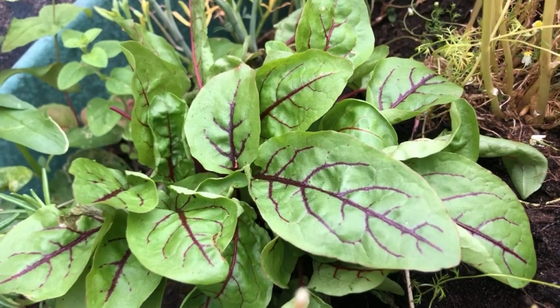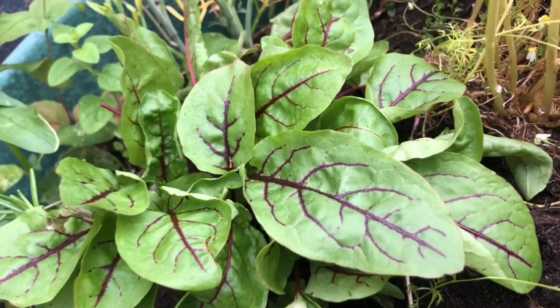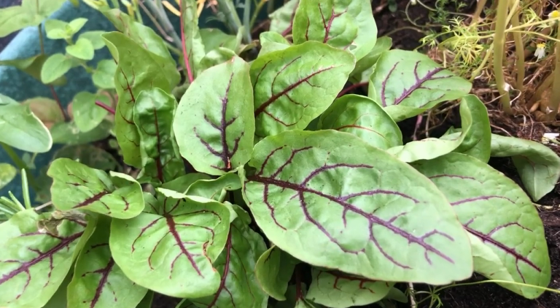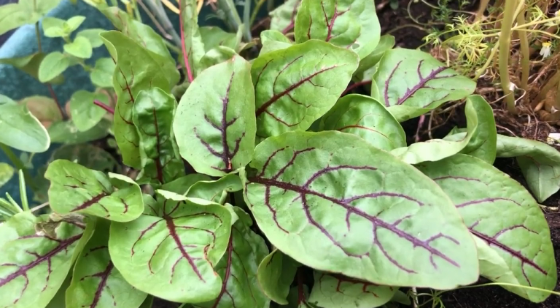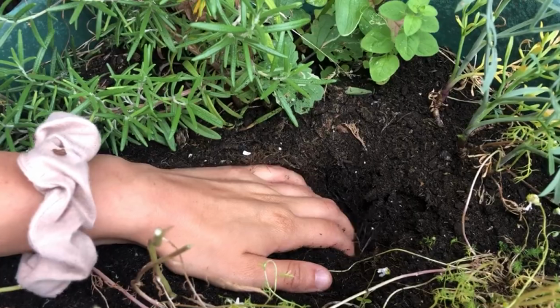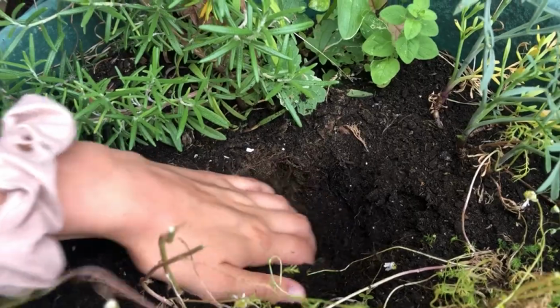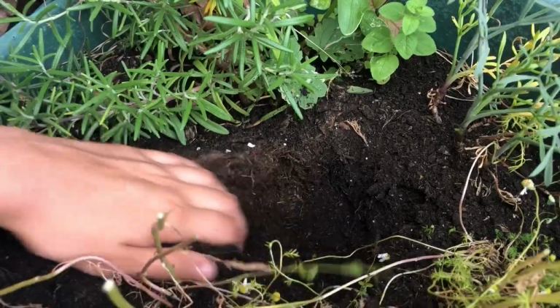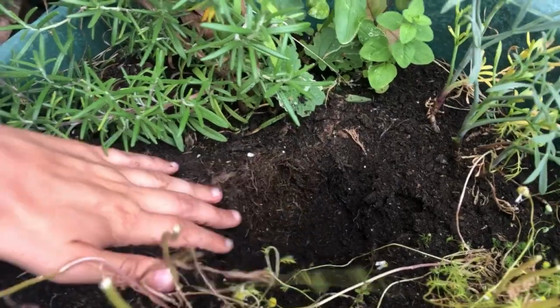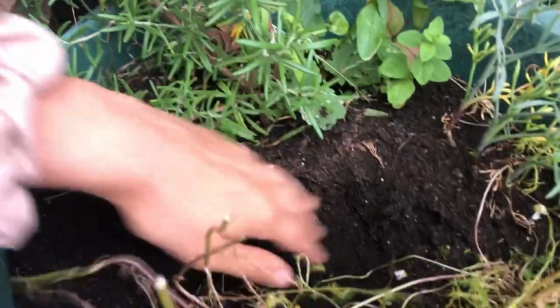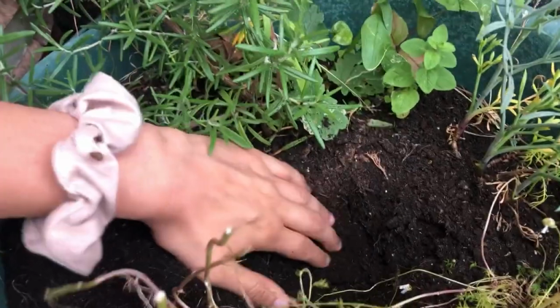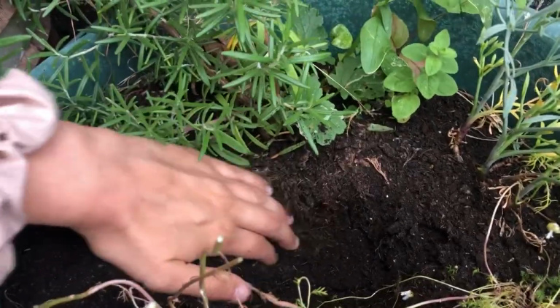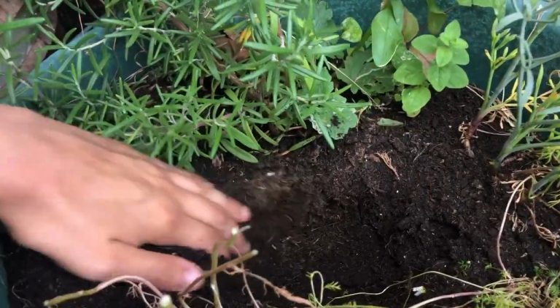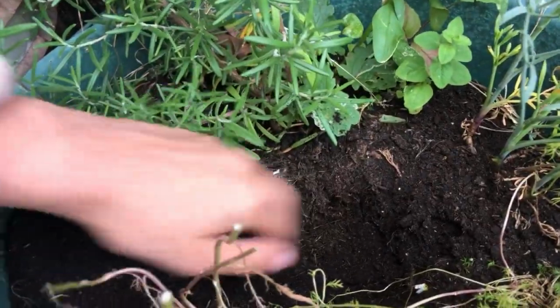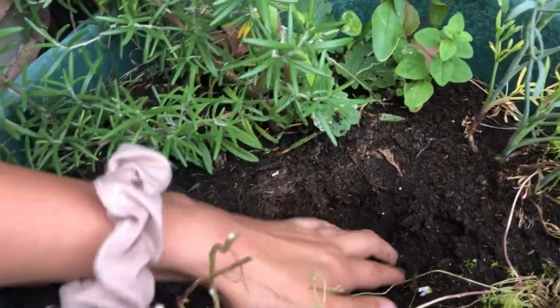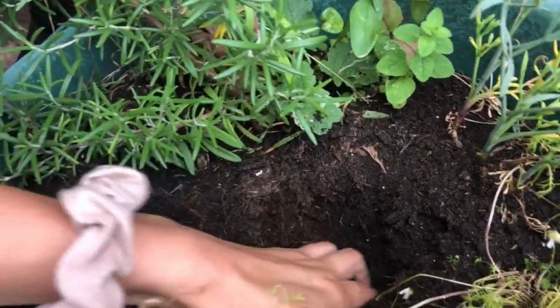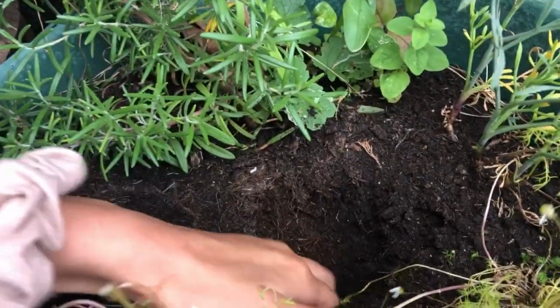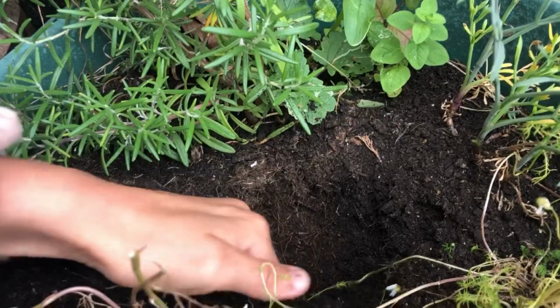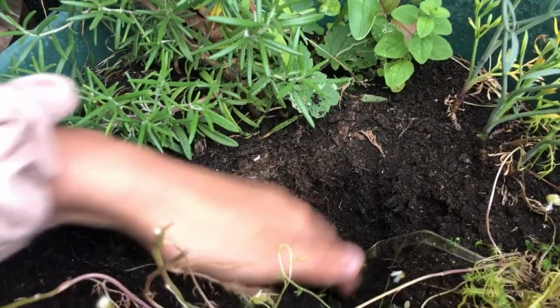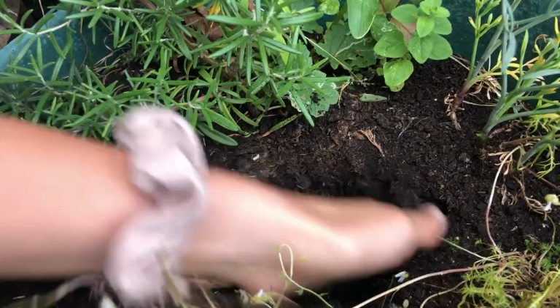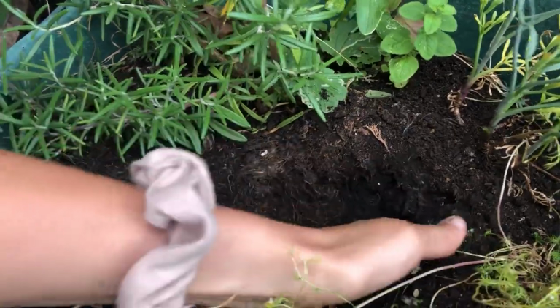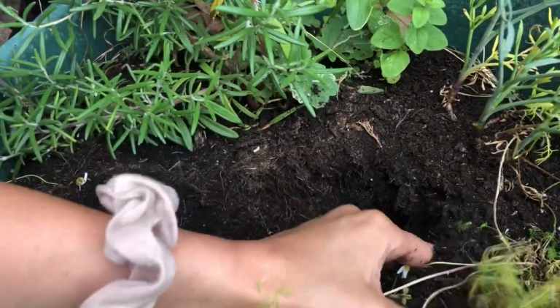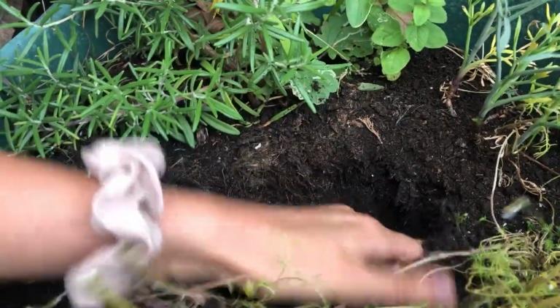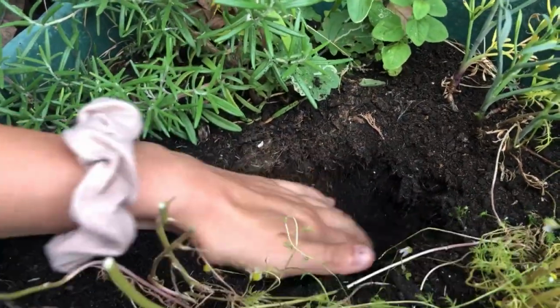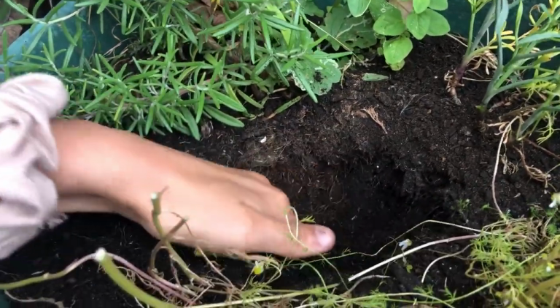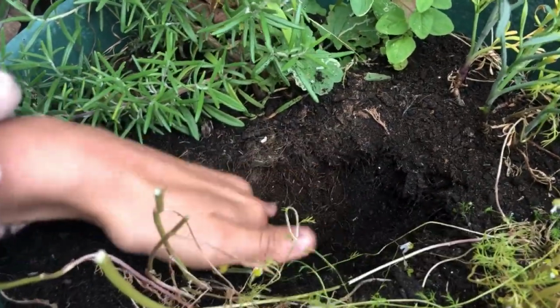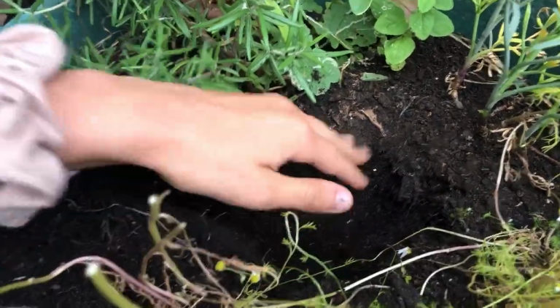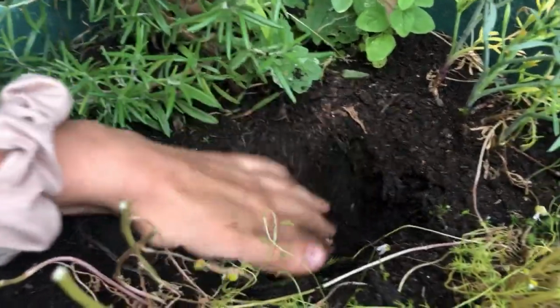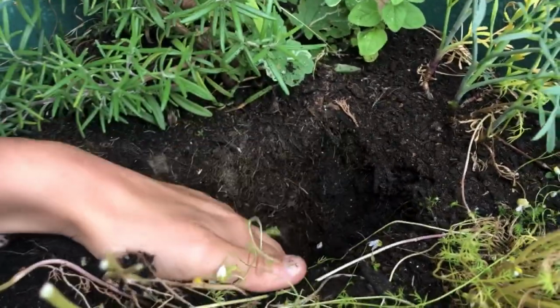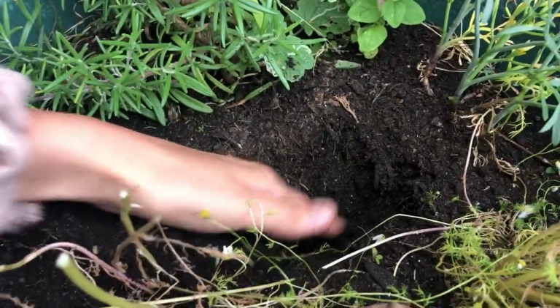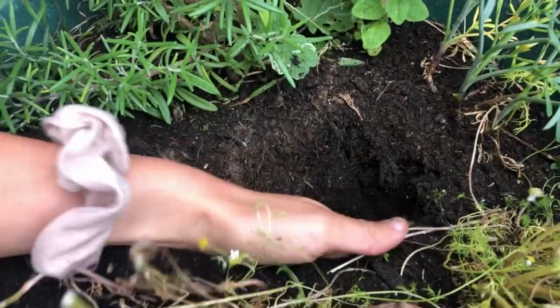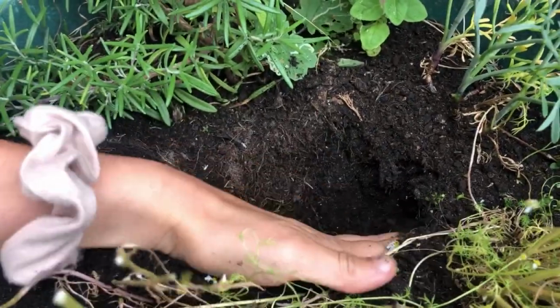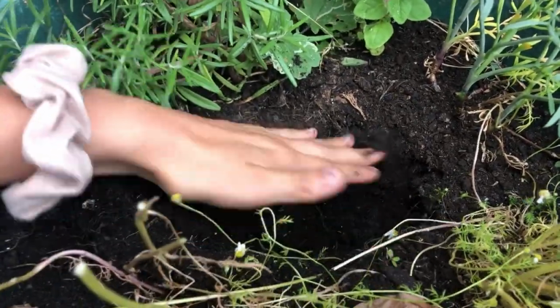To plant out sorrel, I'm planting mine in this big herb pot along with rosemary and chamomile. I'm pushing some compost aside to make a planting hole for the sorrel.